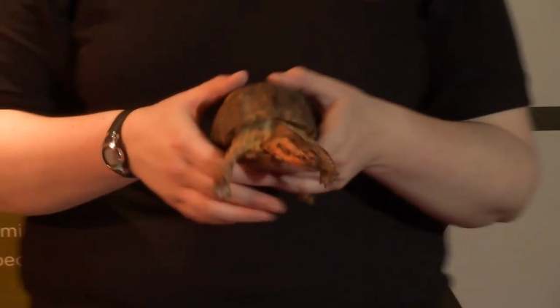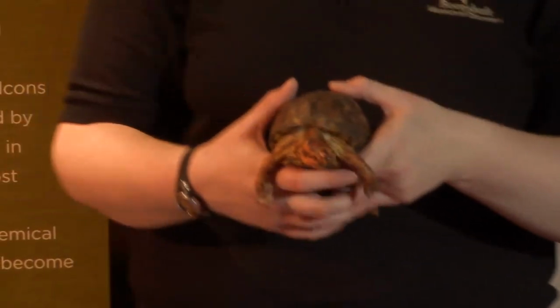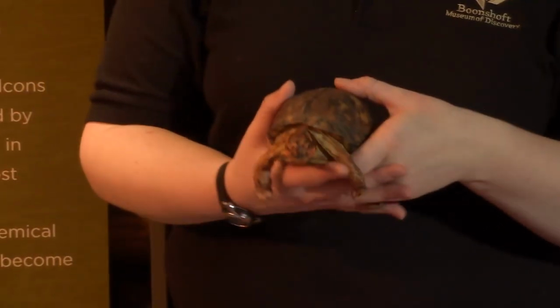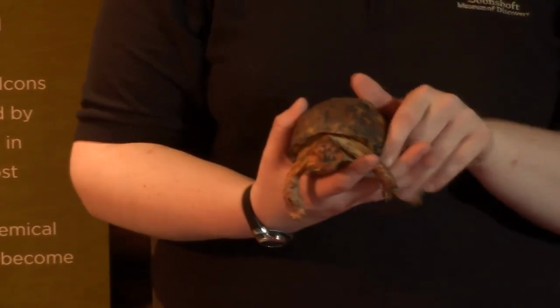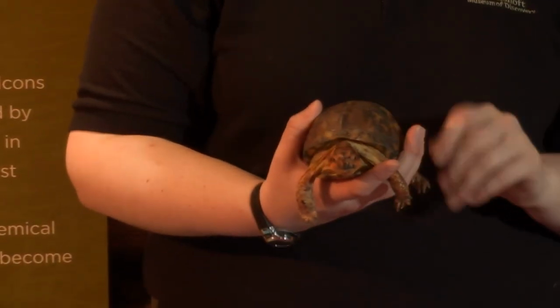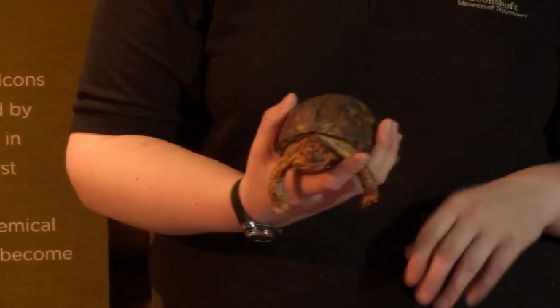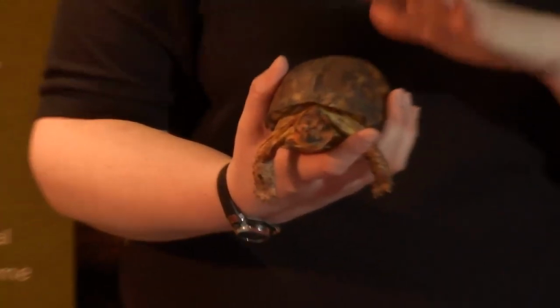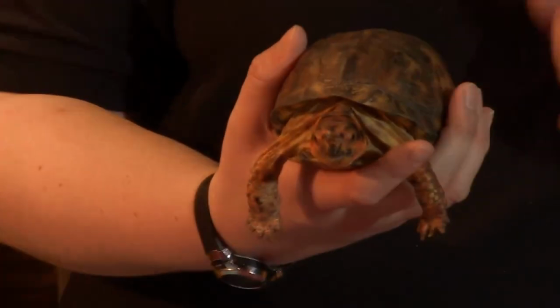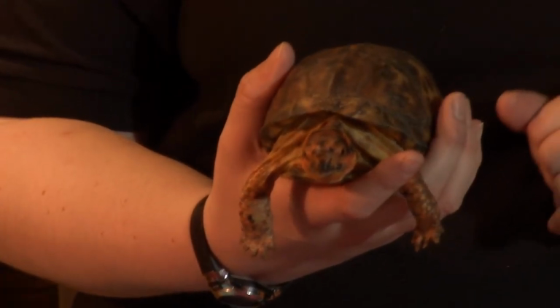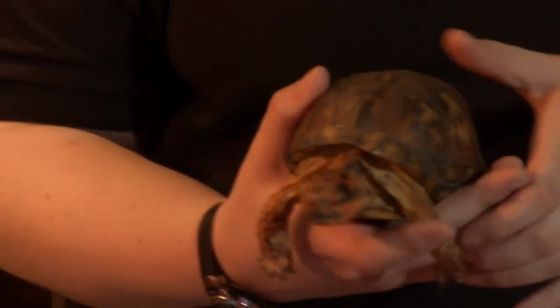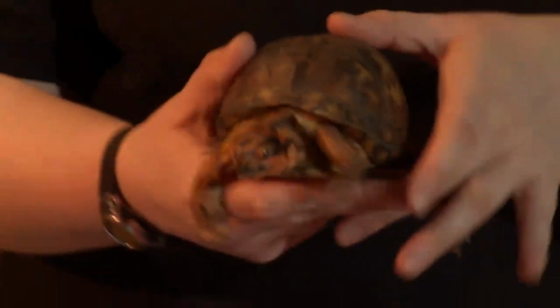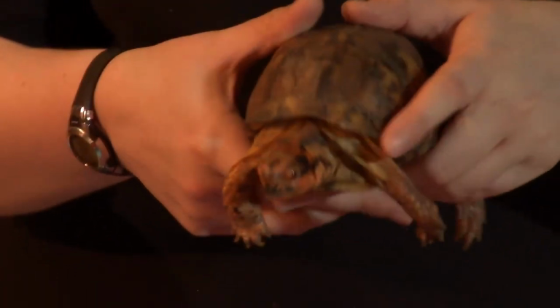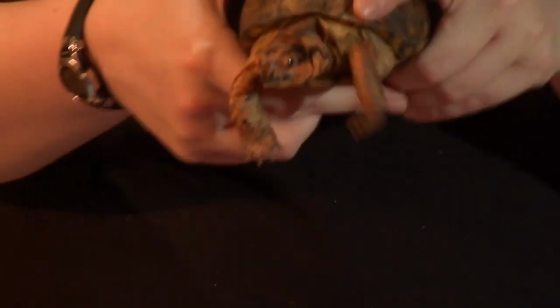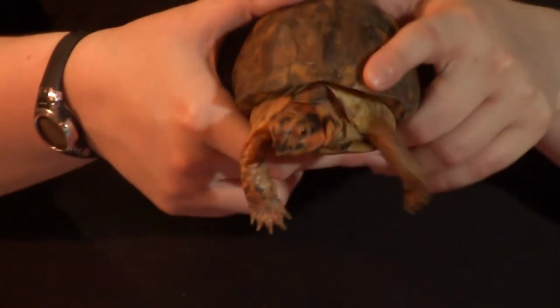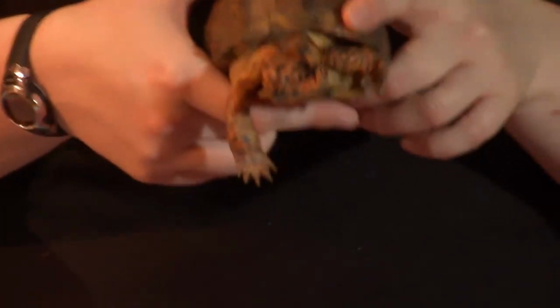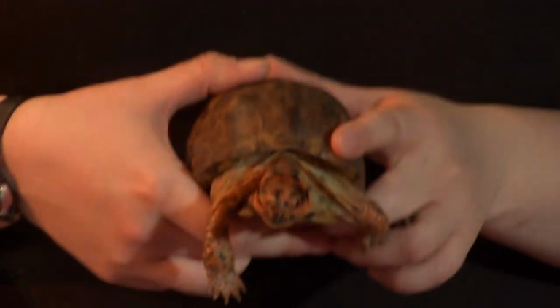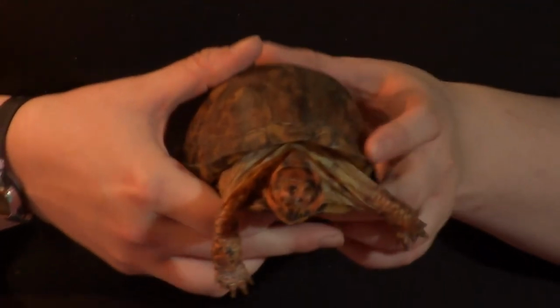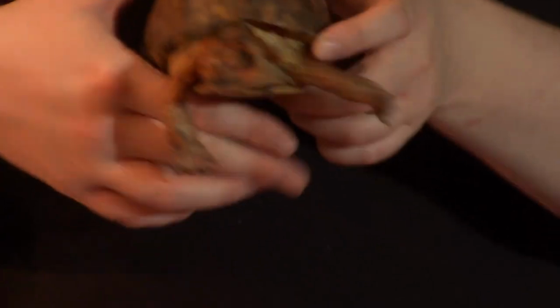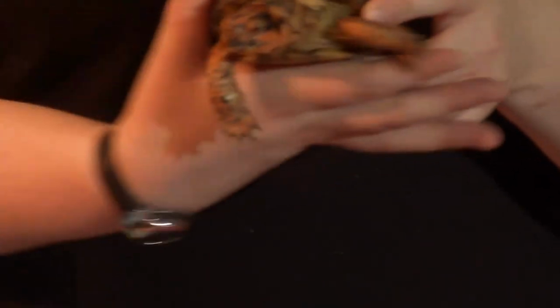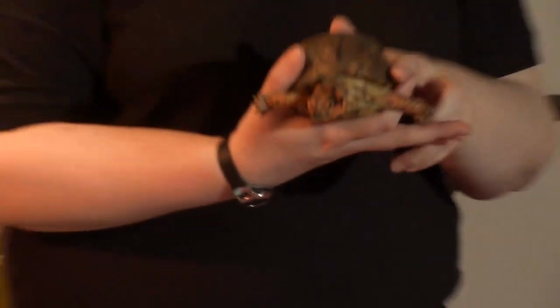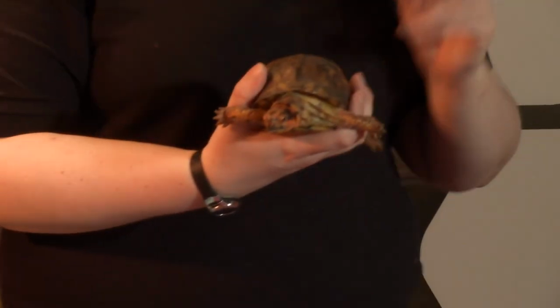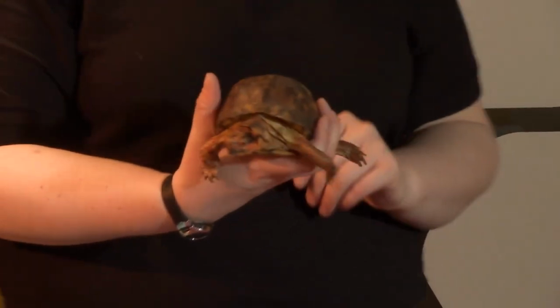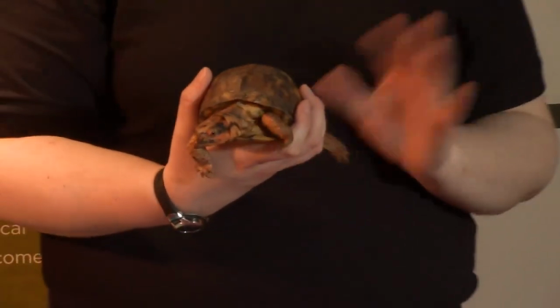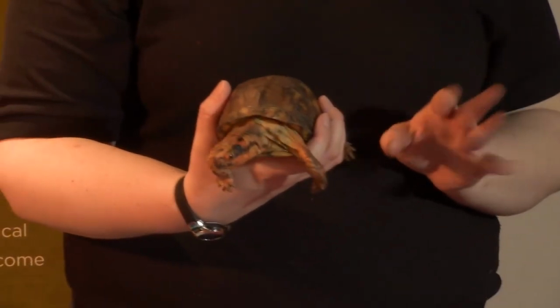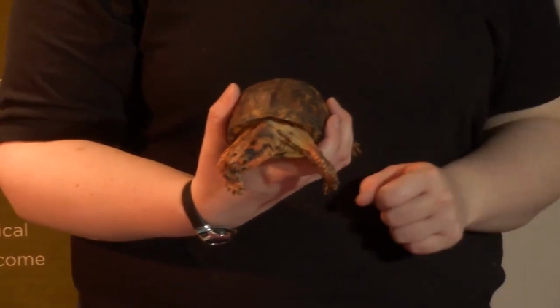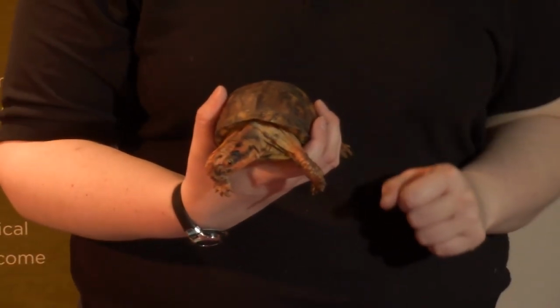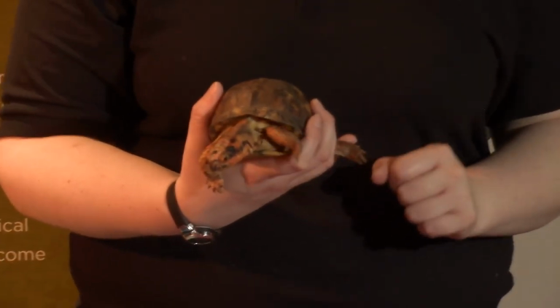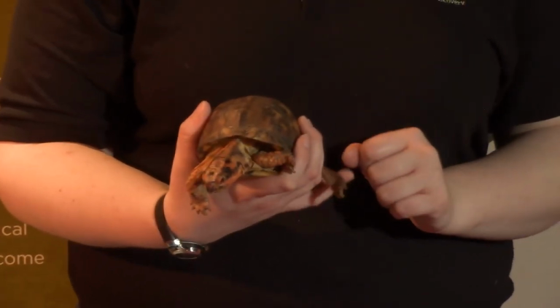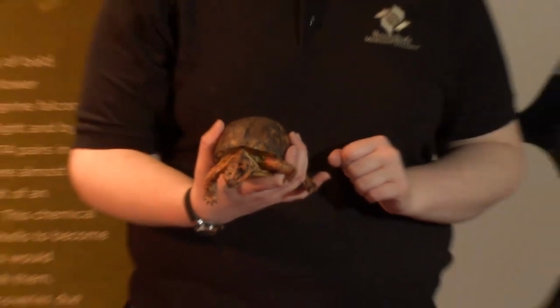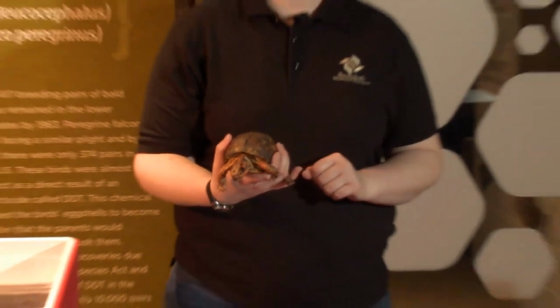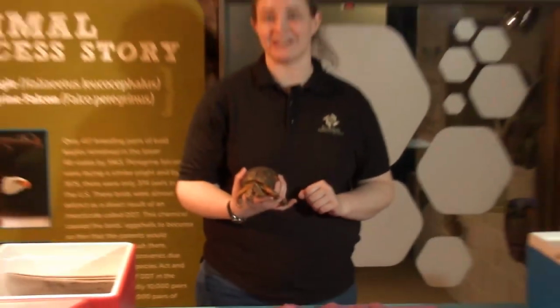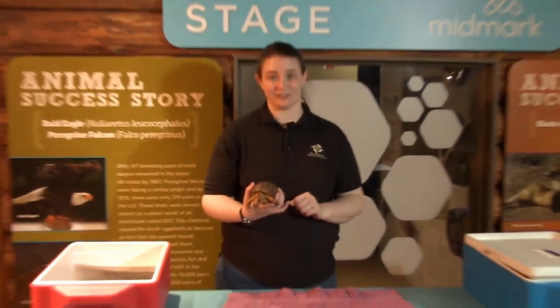Getting bit by a turtle is not fun, but this is not a snapping turtle. If you hold him by his shell, he cannot bite you or hurt you at all. So this is King, our box turtle — he's not a tortoise. We're going to meet Segundo here in just a second and see how he is different.